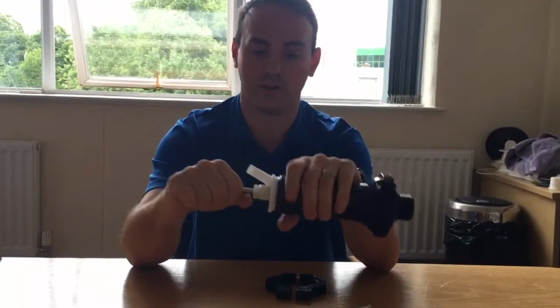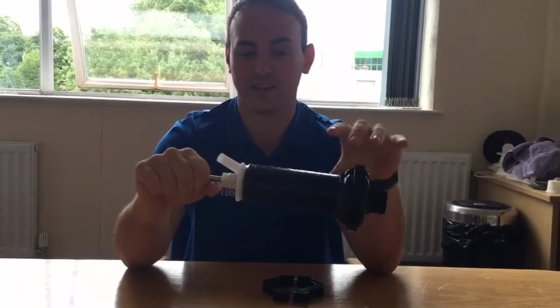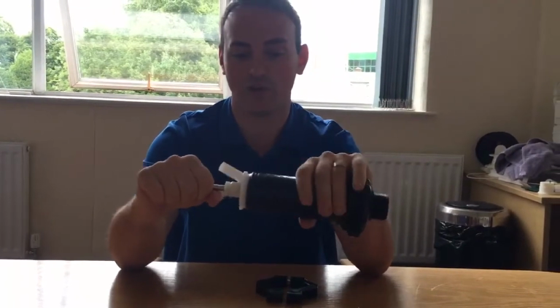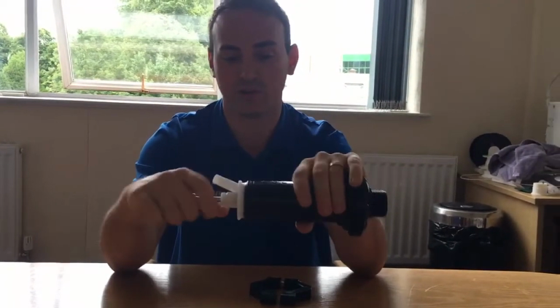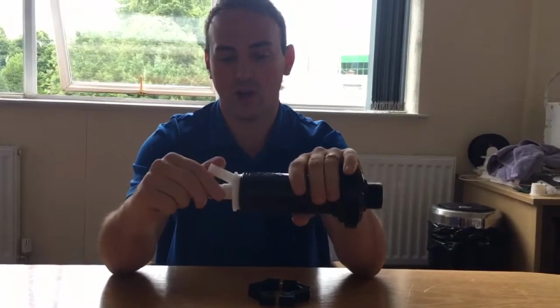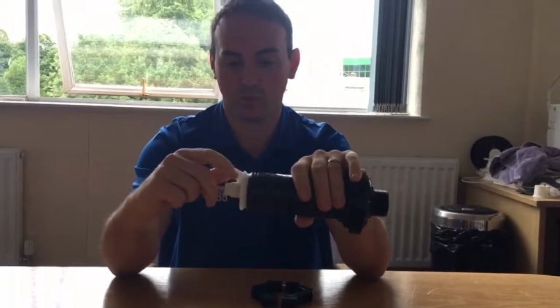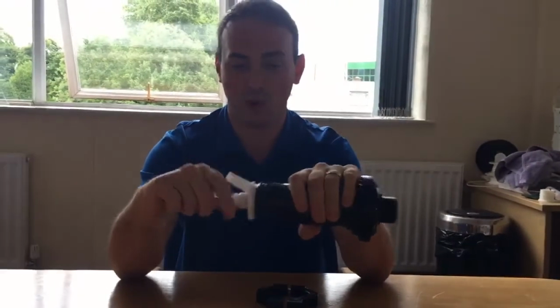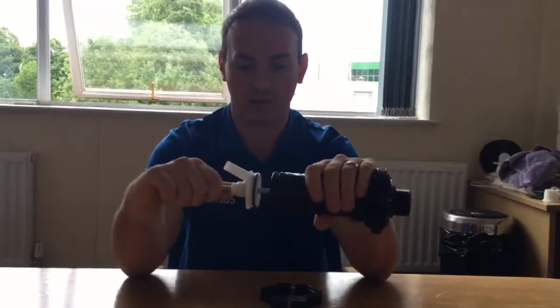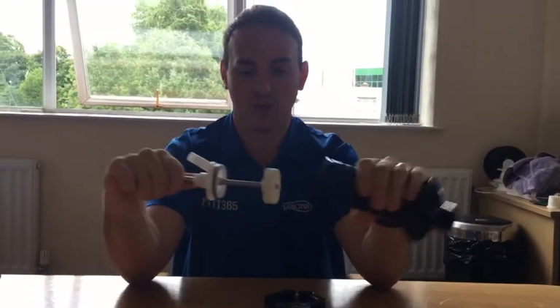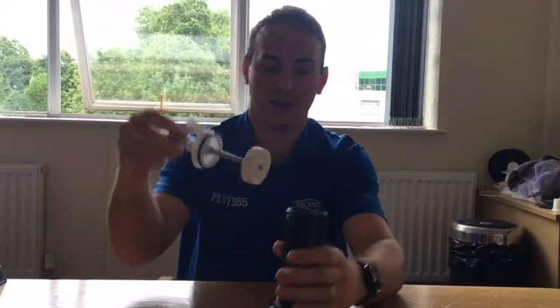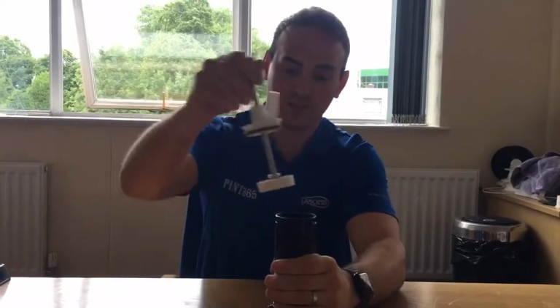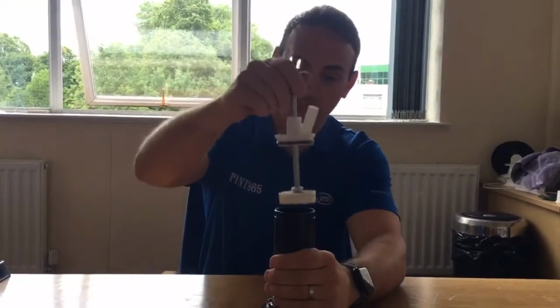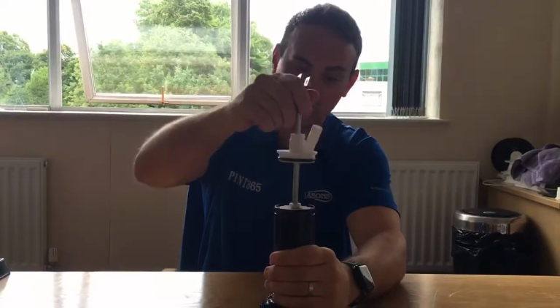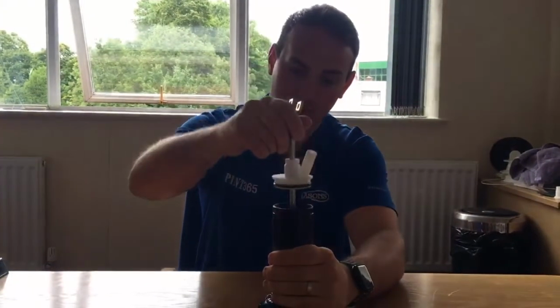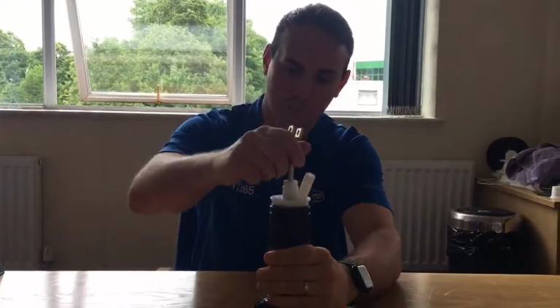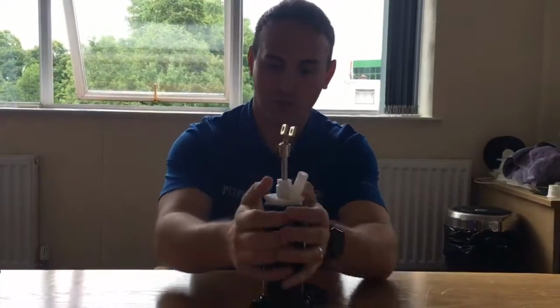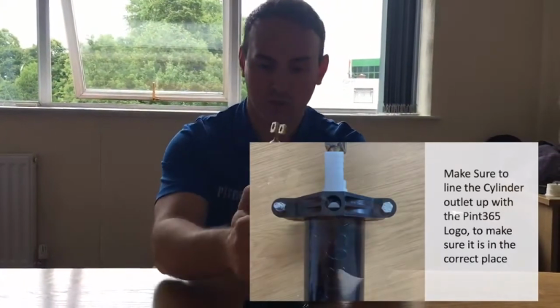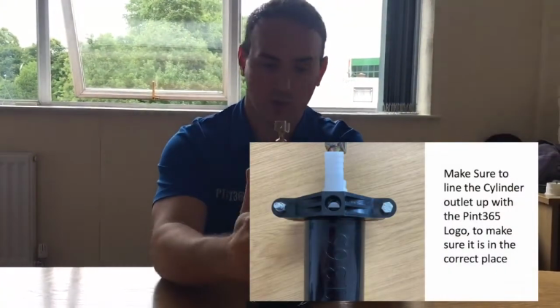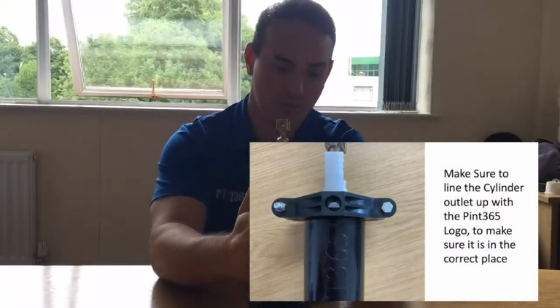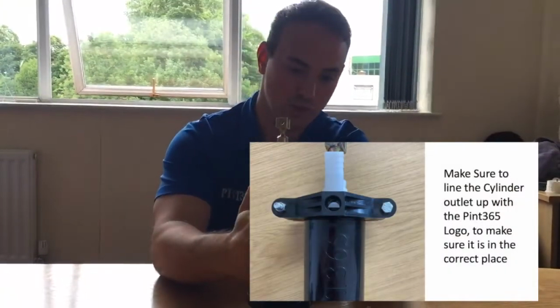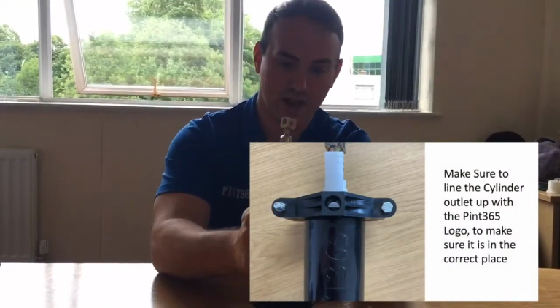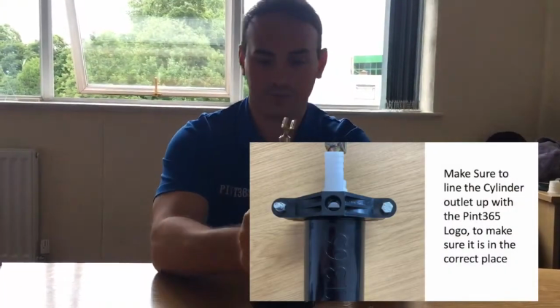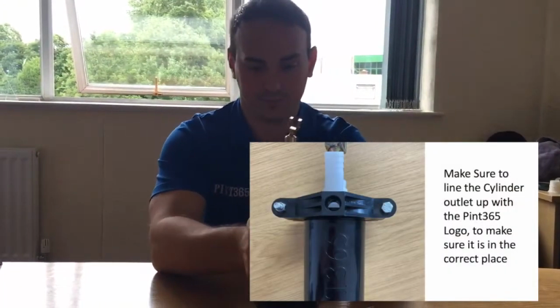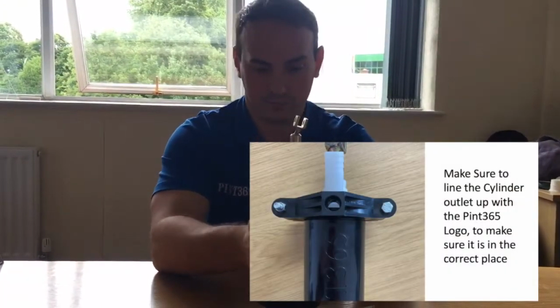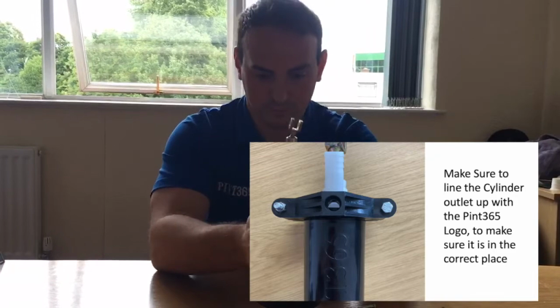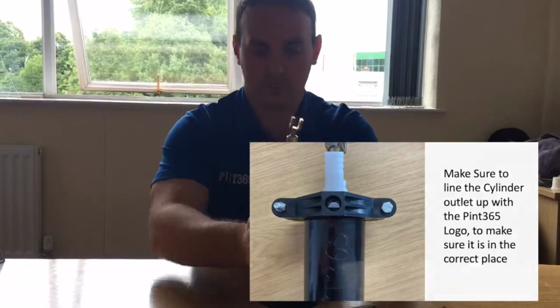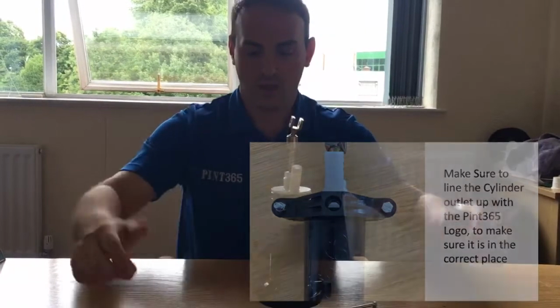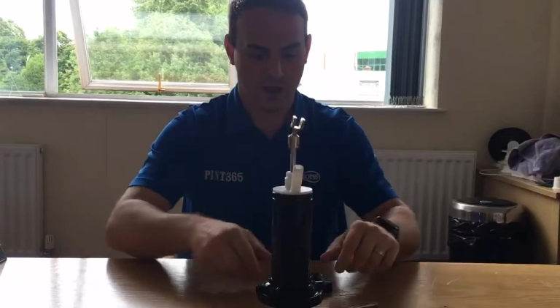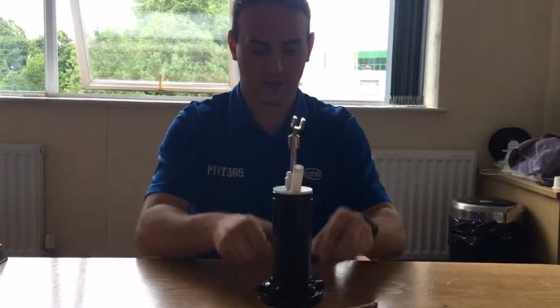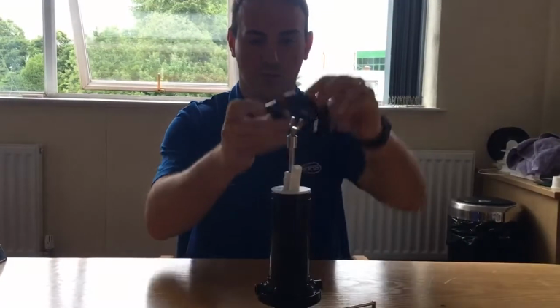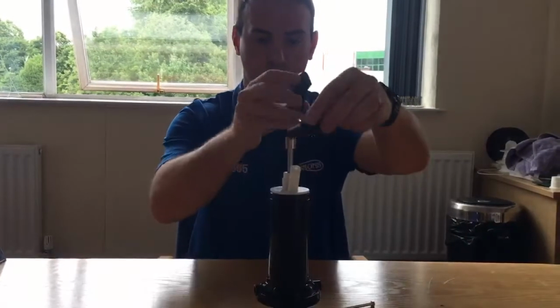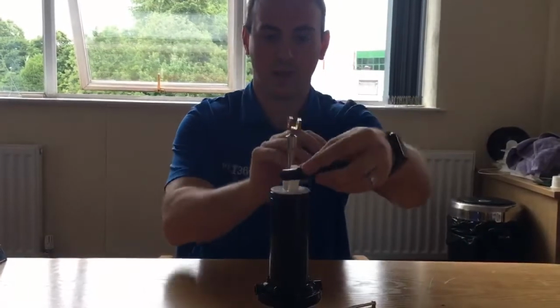It will just pop out. Insert the next one, push down, and then put the clamps back on.